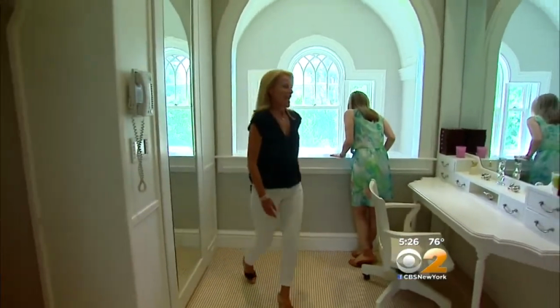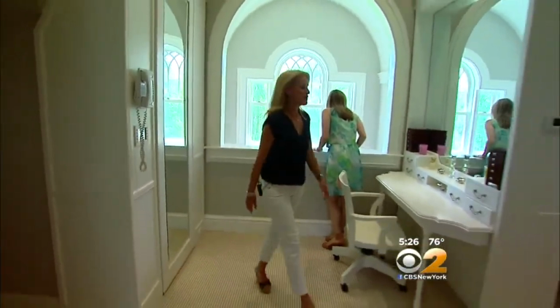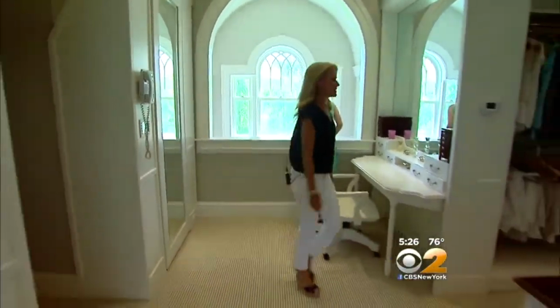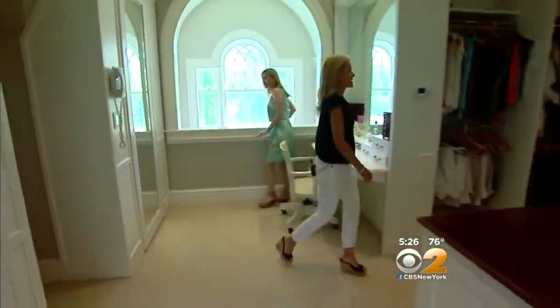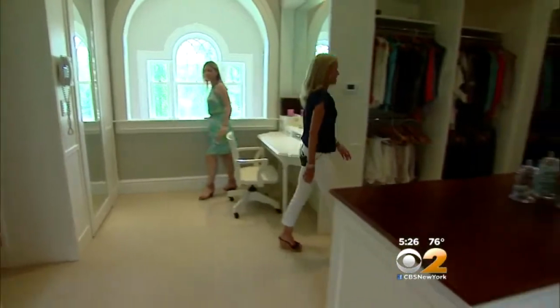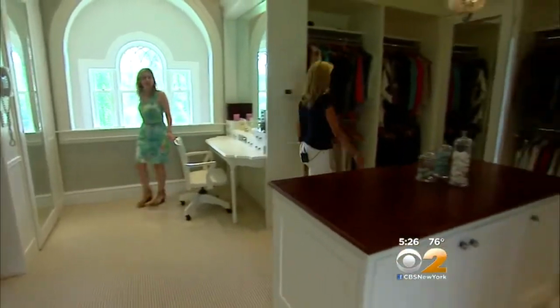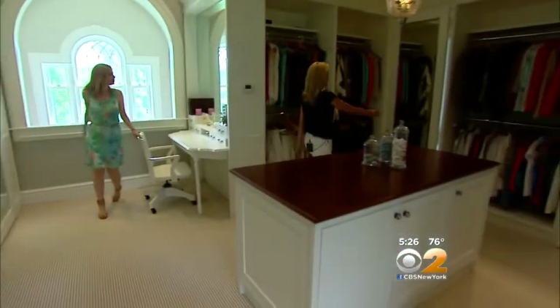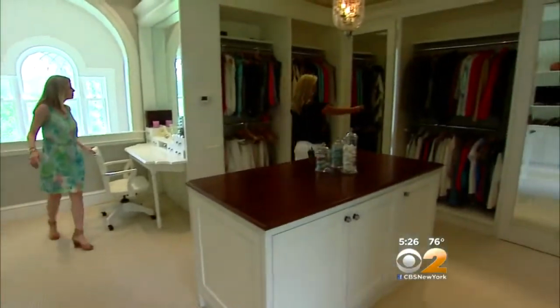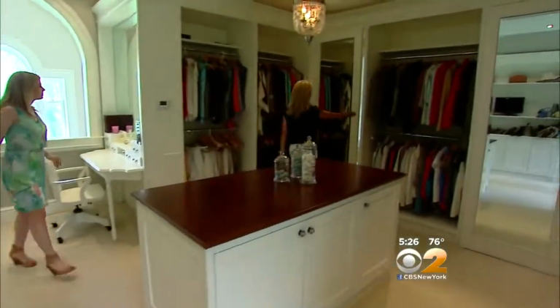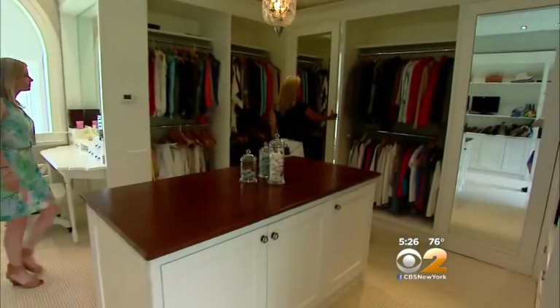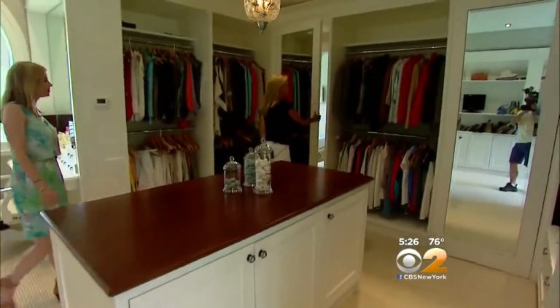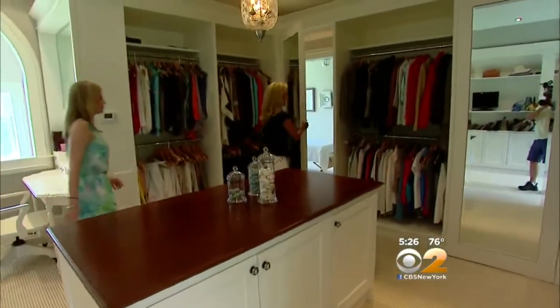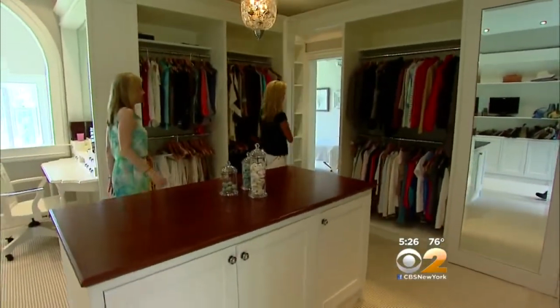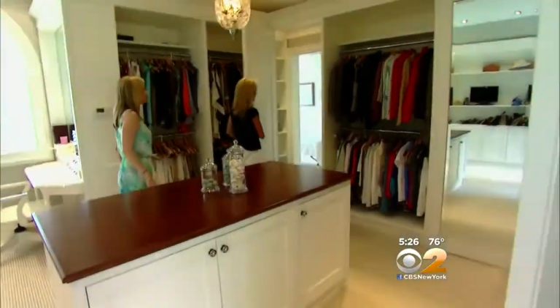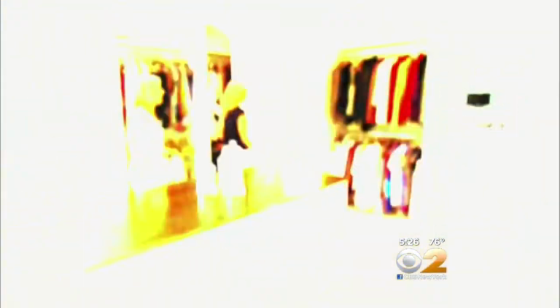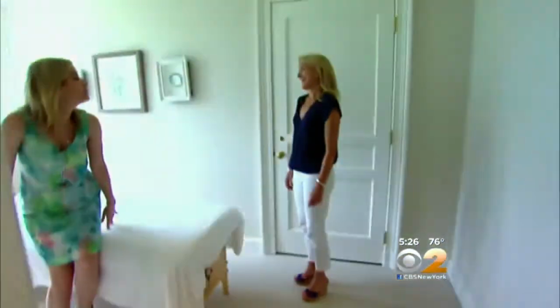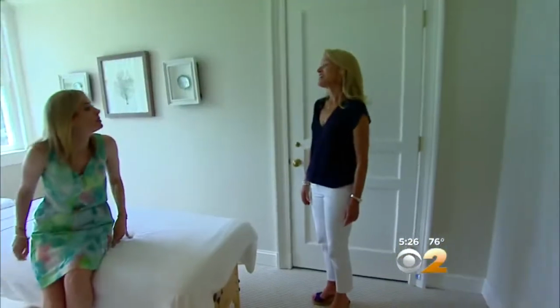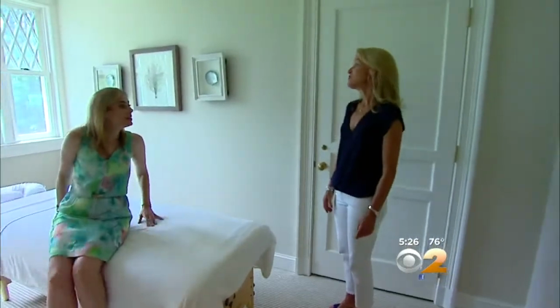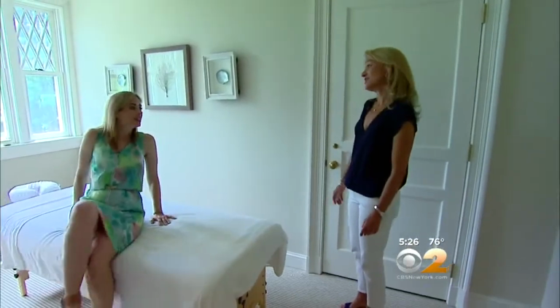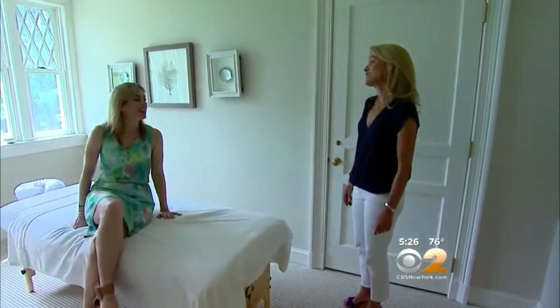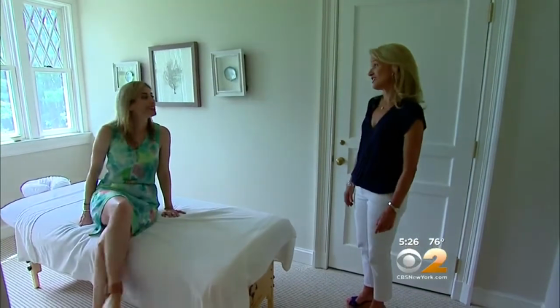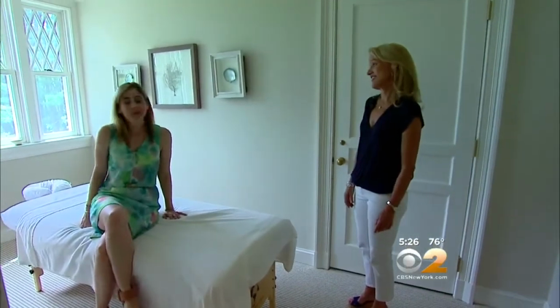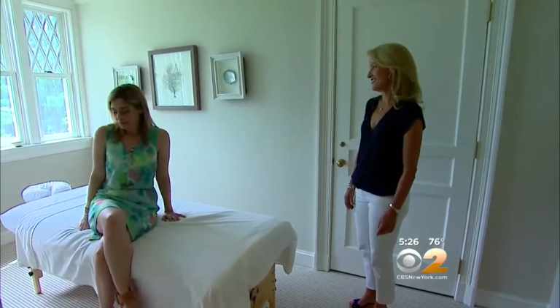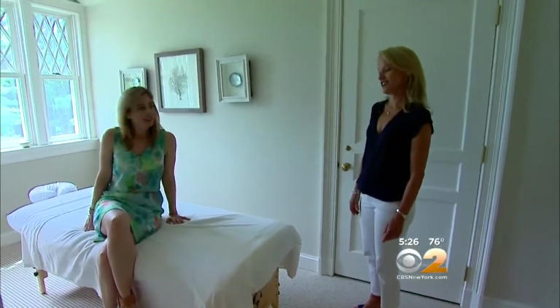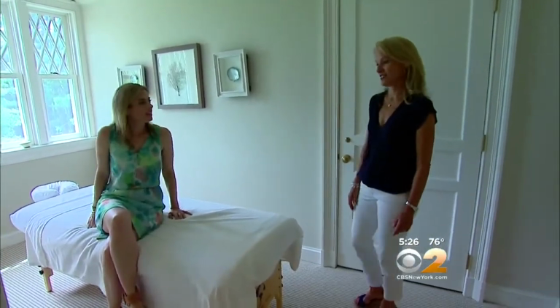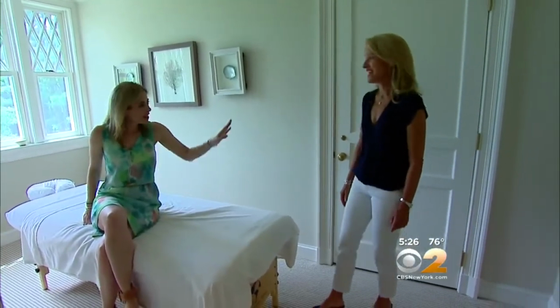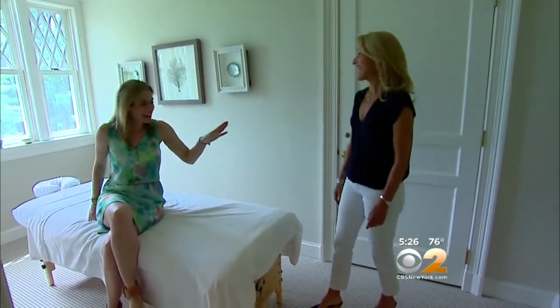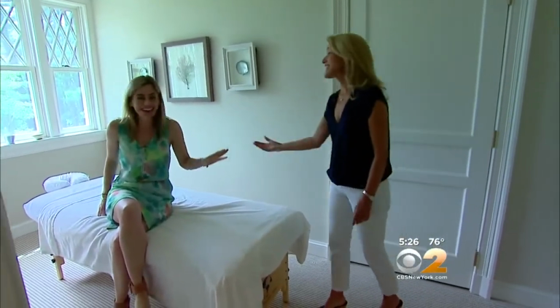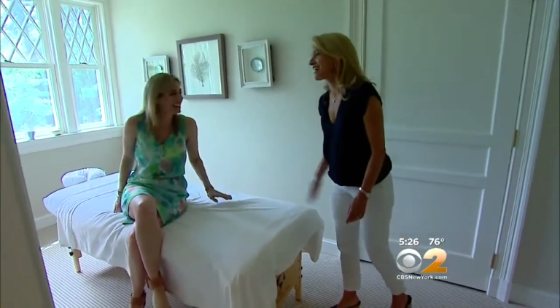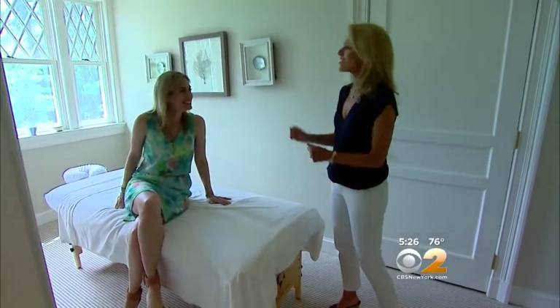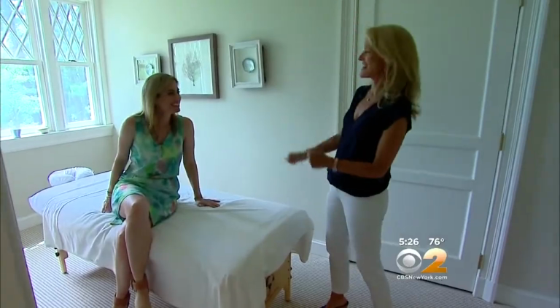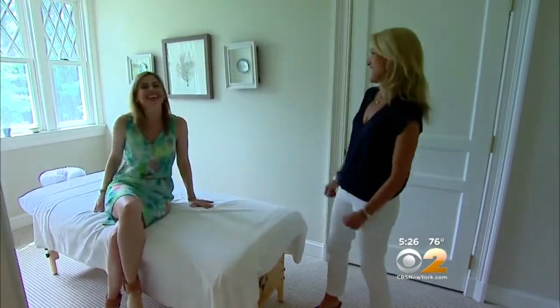And then we even snuck in a massage room in here. Could you have a masseuse come to the house? We do. Jenny — she's awesome. Did she come today? Yes, exactly. I should have thought to line that up.